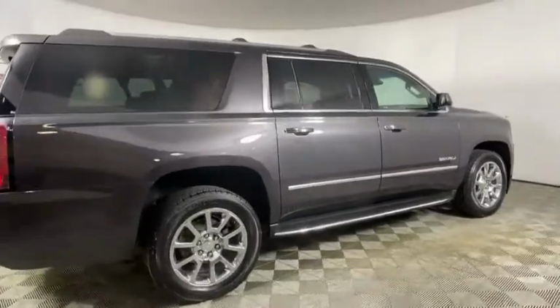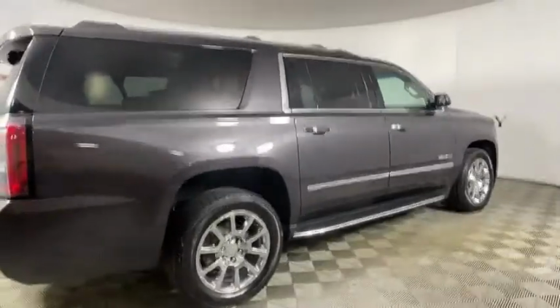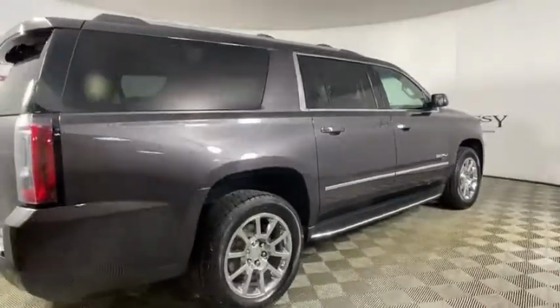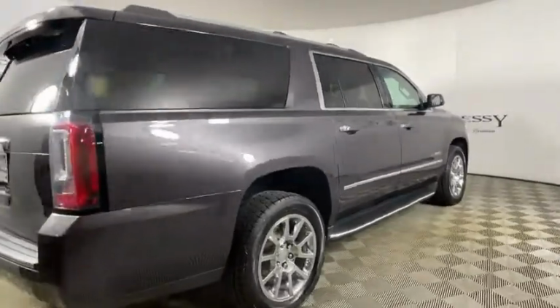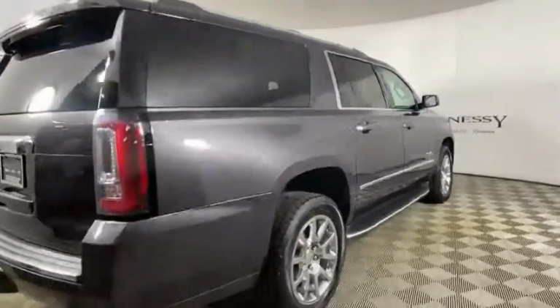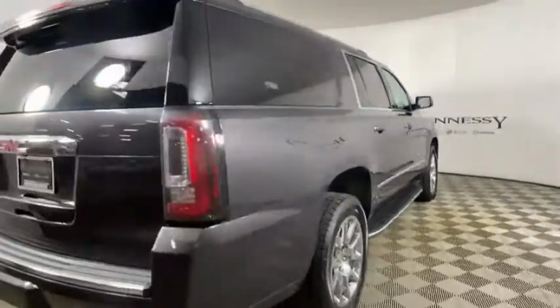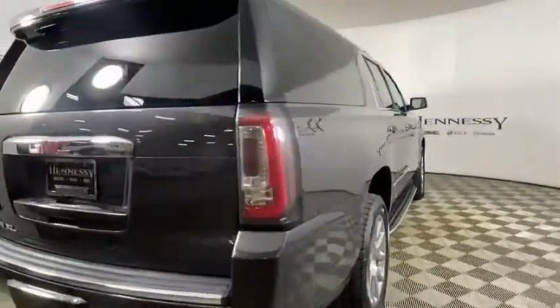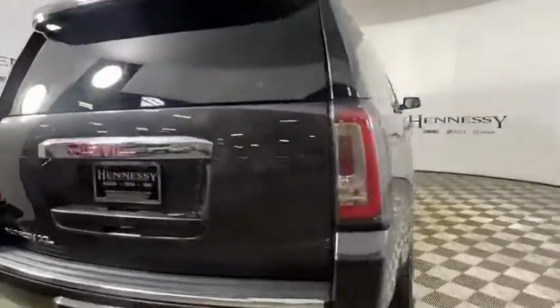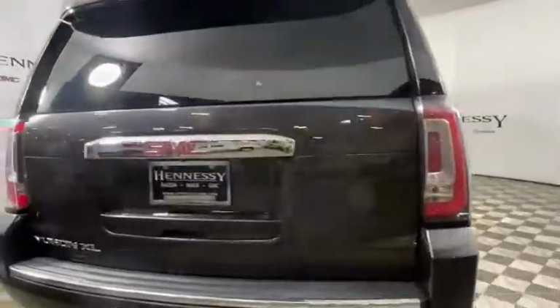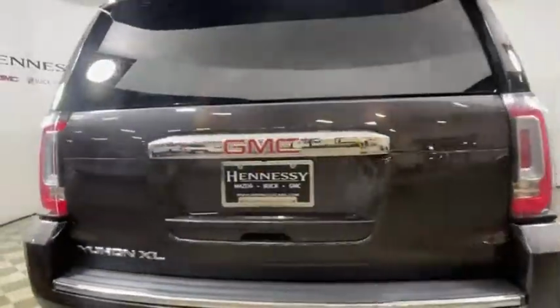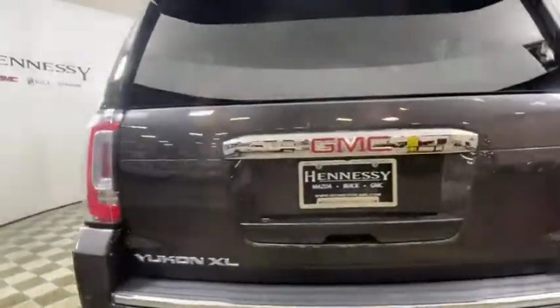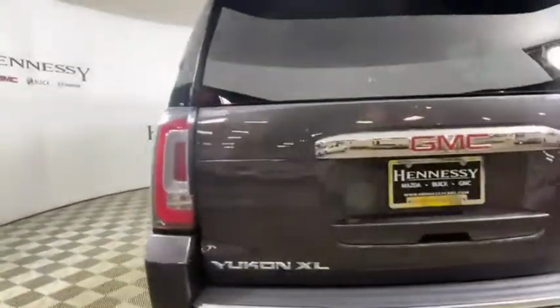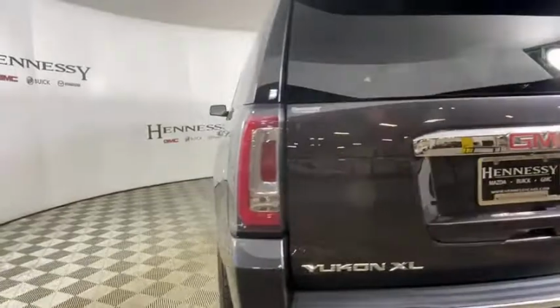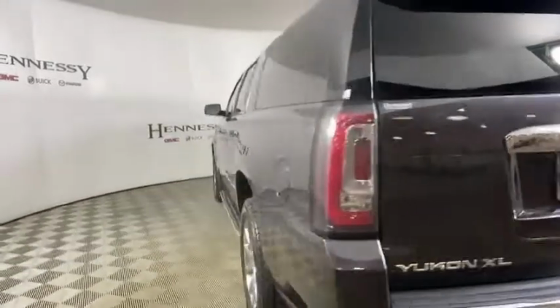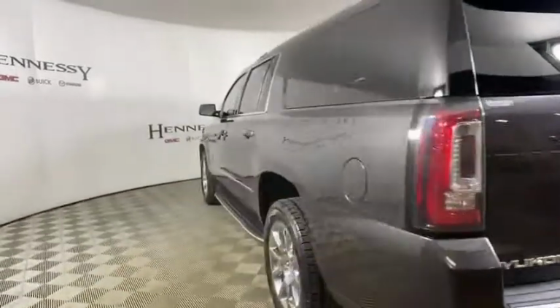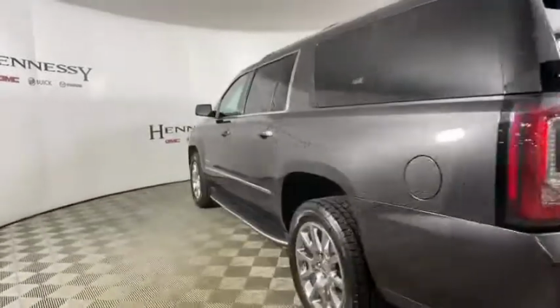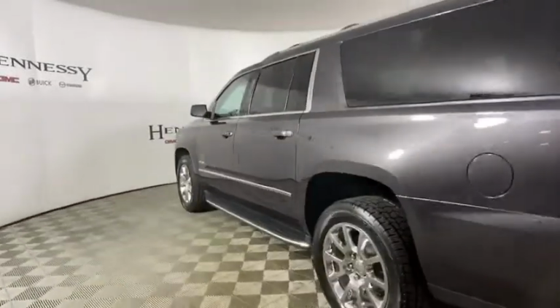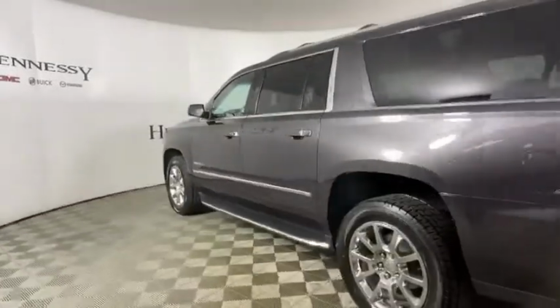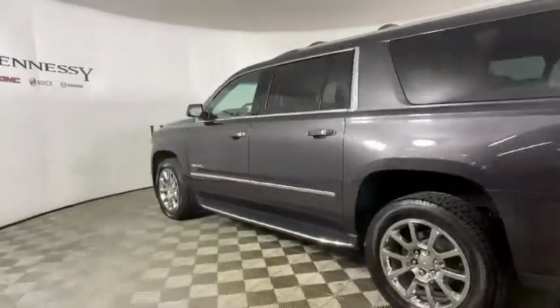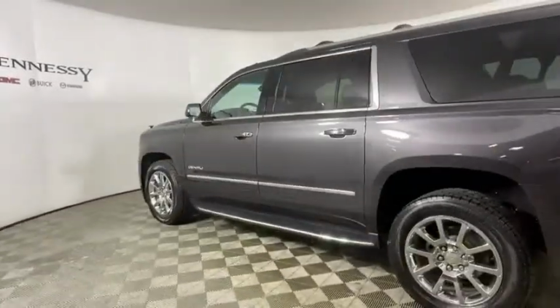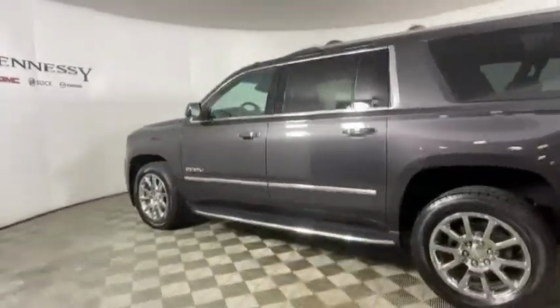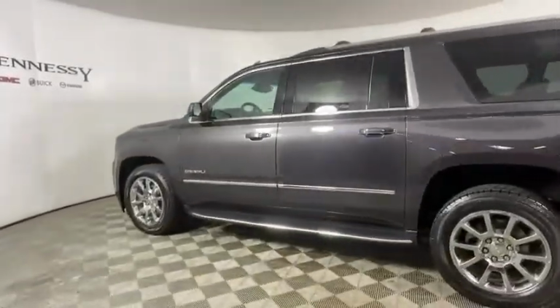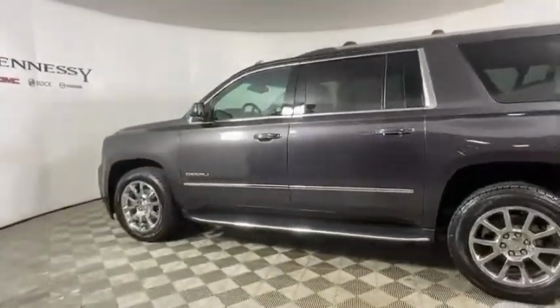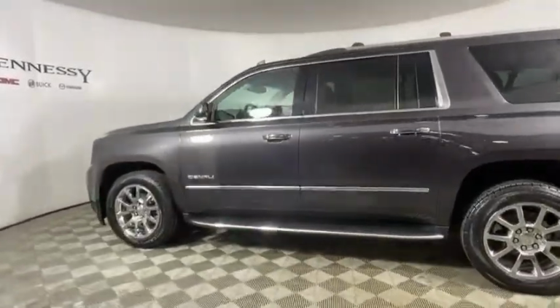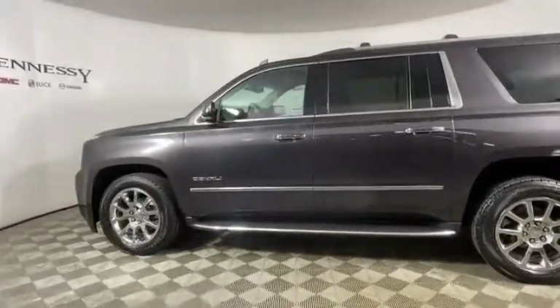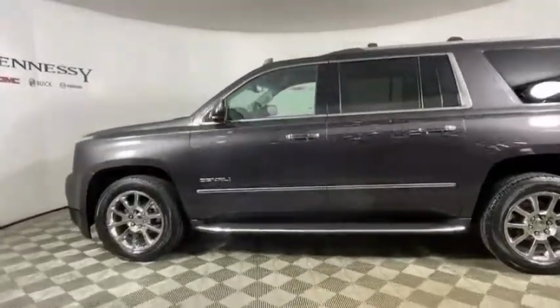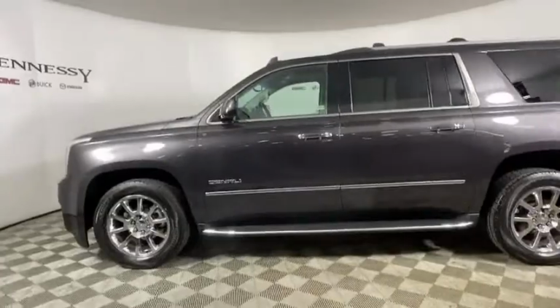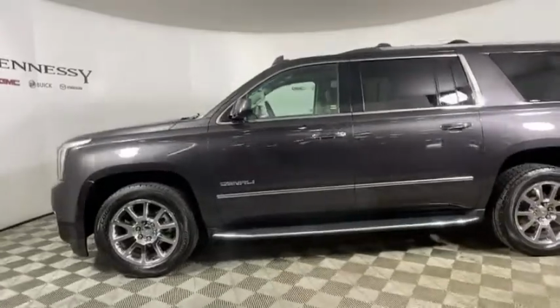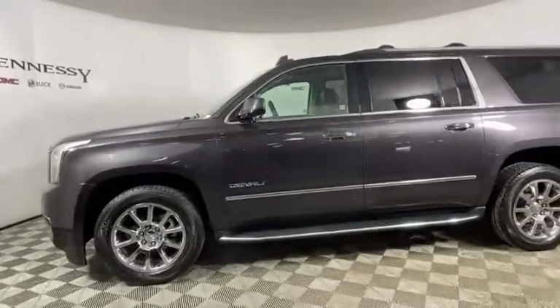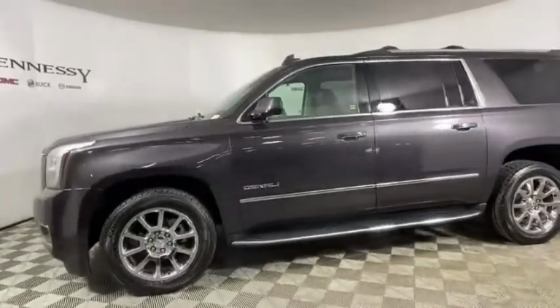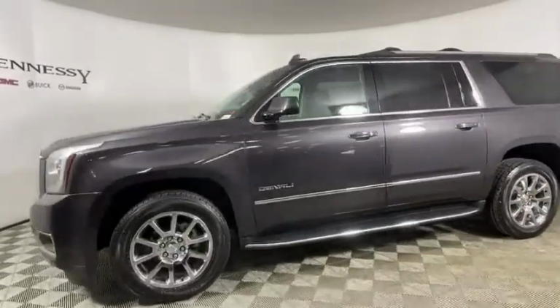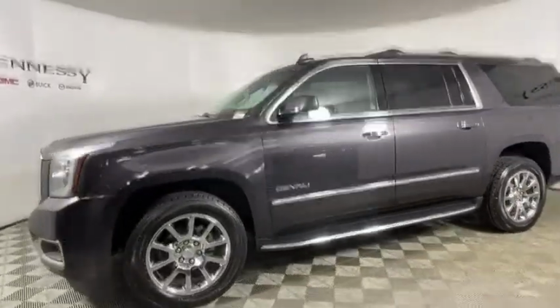Here are some of this vehicle's great options: traction control, power passenger seat, power liftgate, navigation system, dual airbags, alloy wheels, power steering, and auto dimming rear view mirror.